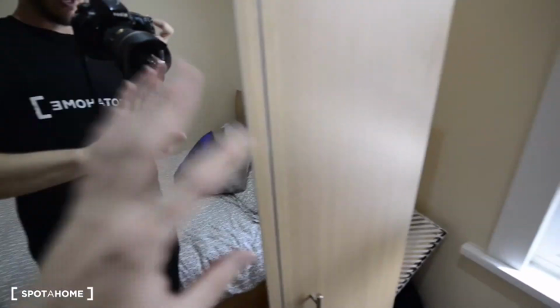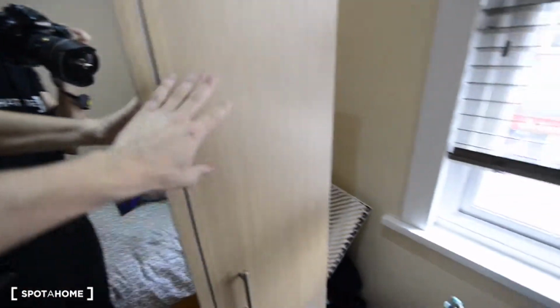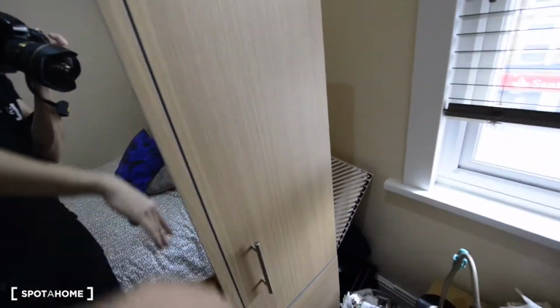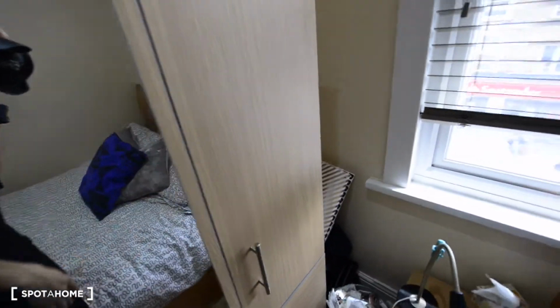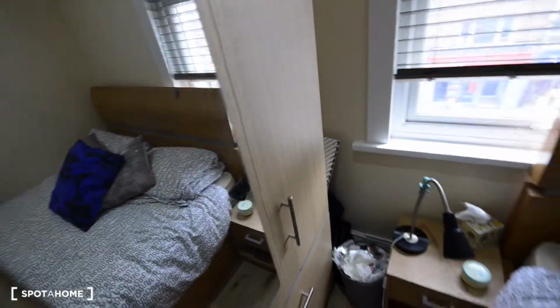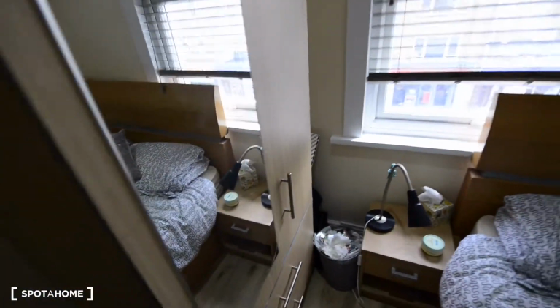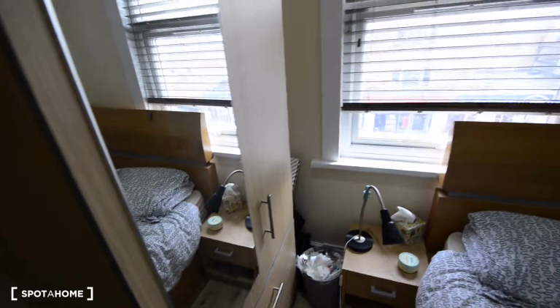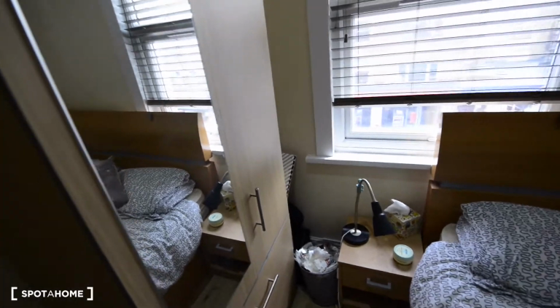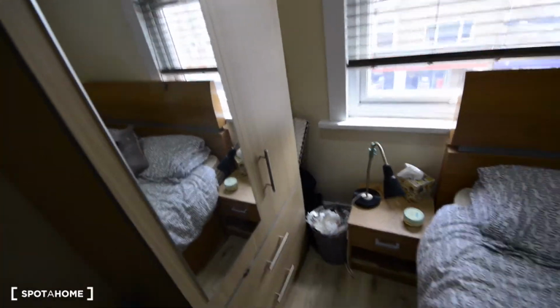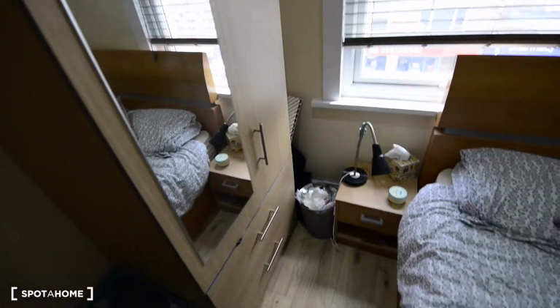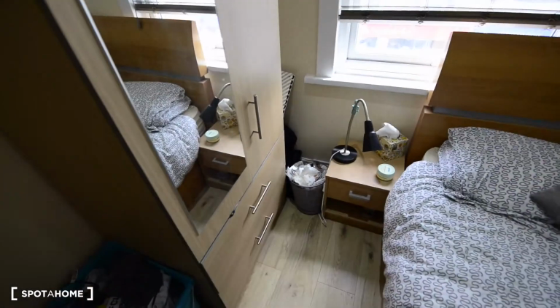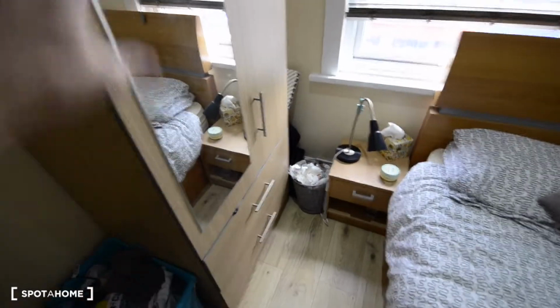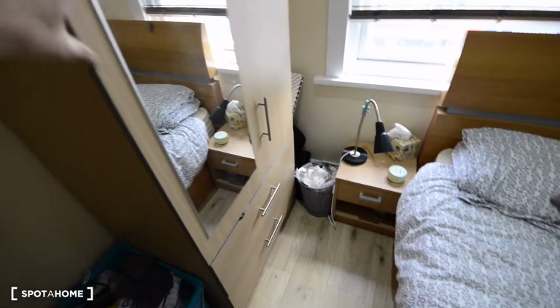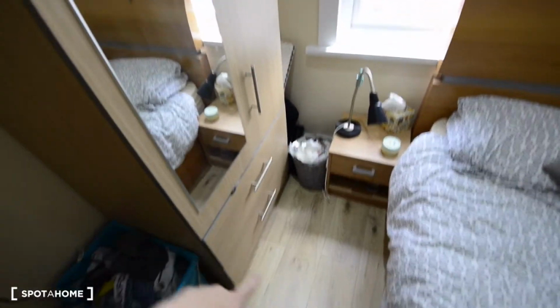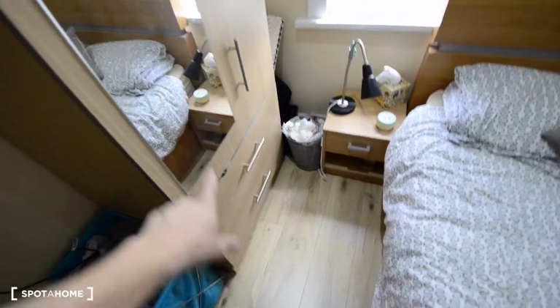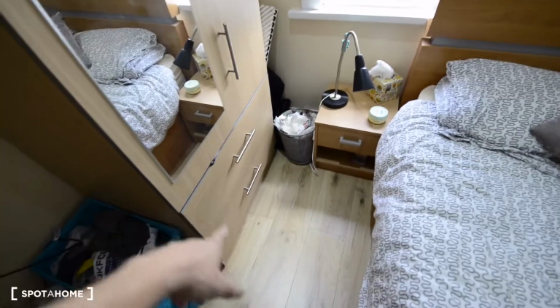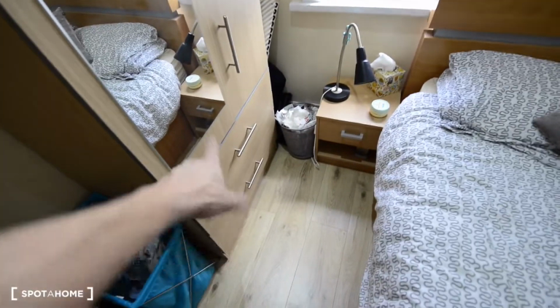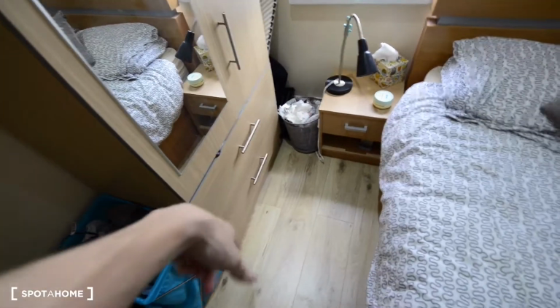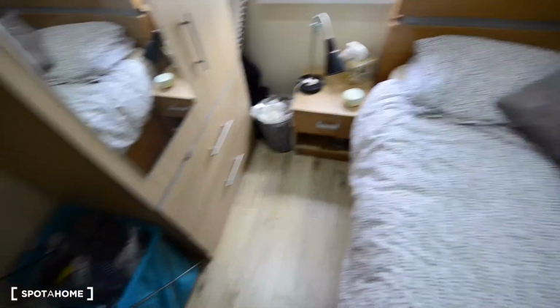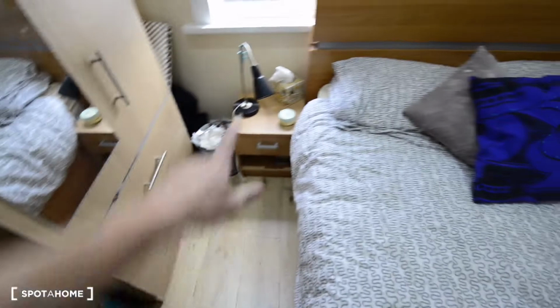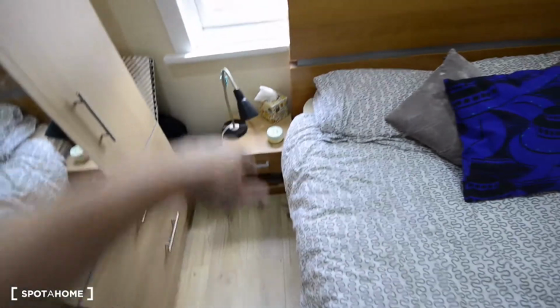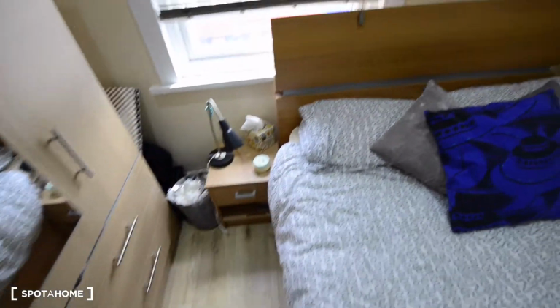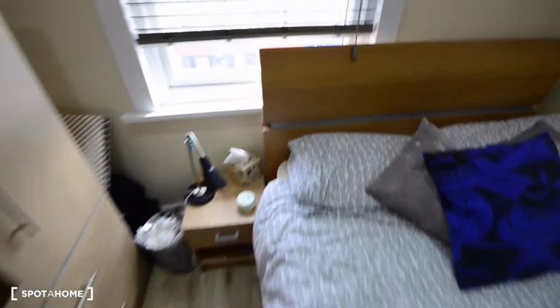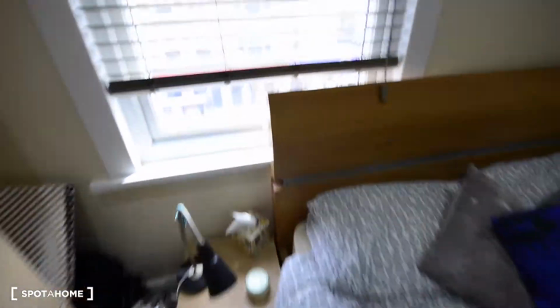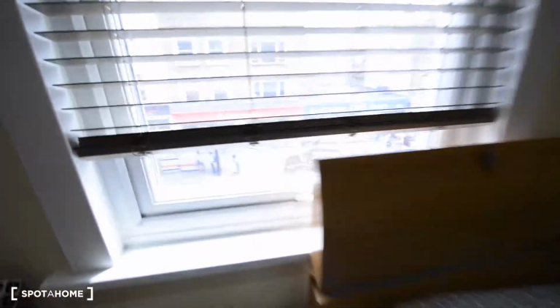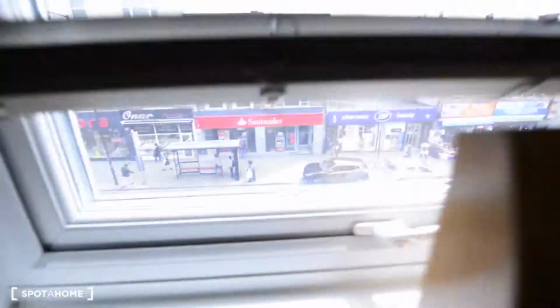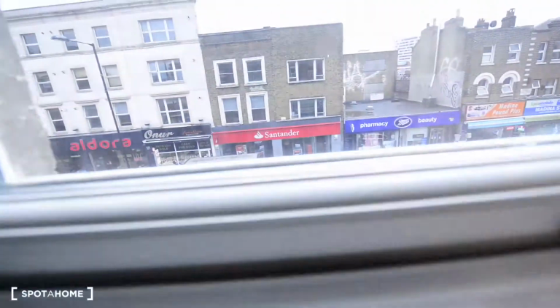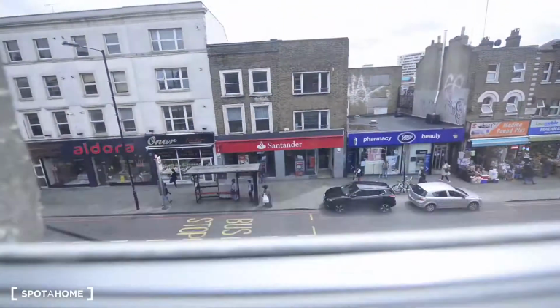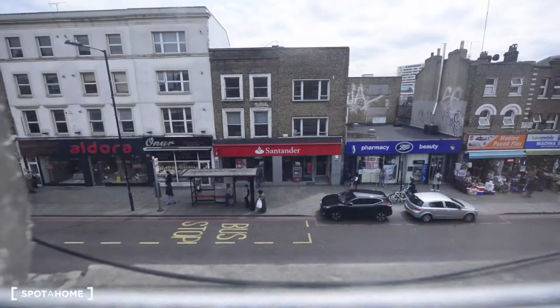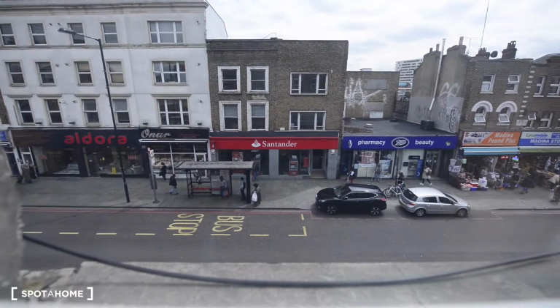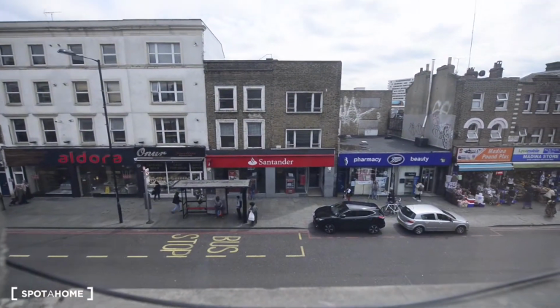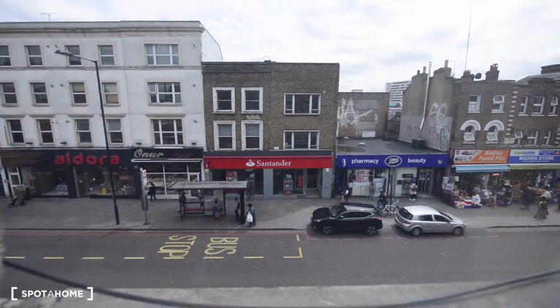I cannot open the wardrobe right now because there's someone living here at the moment. It also has some drawers and a bedside table. And here you can check the views to the street.